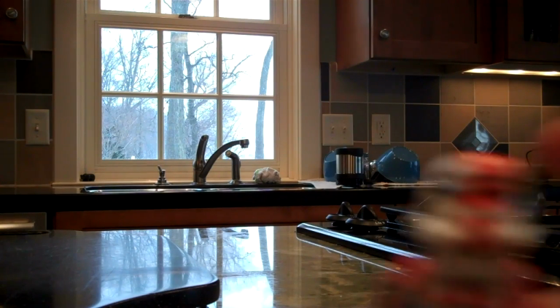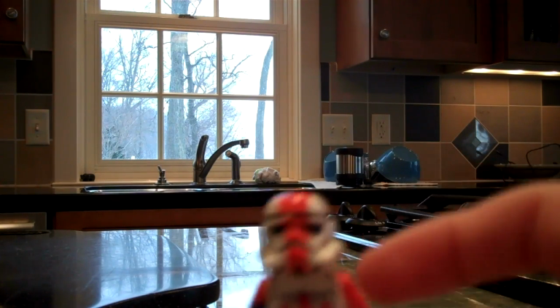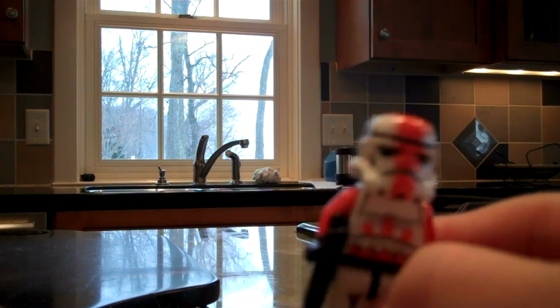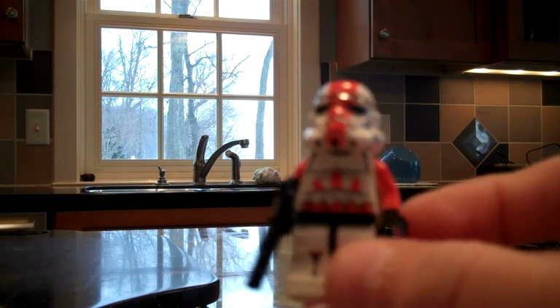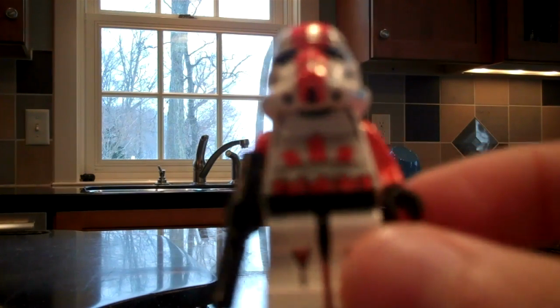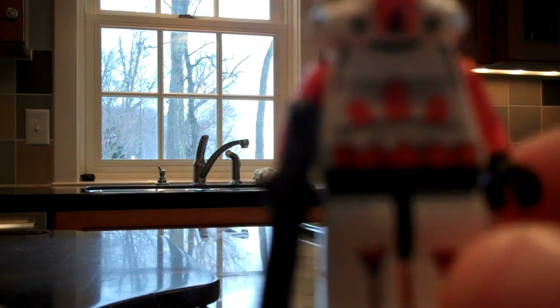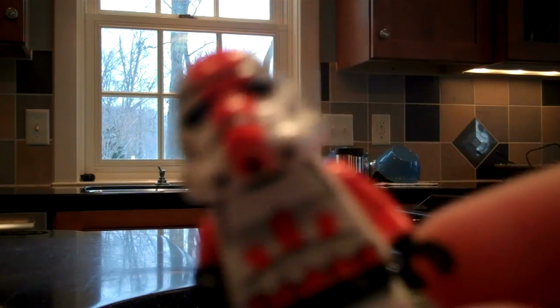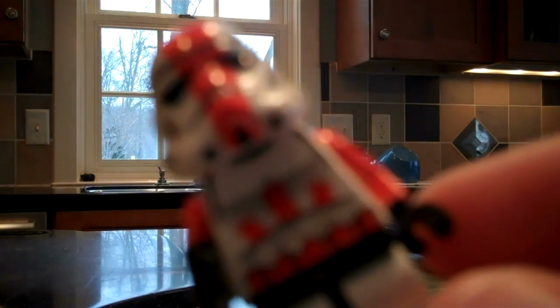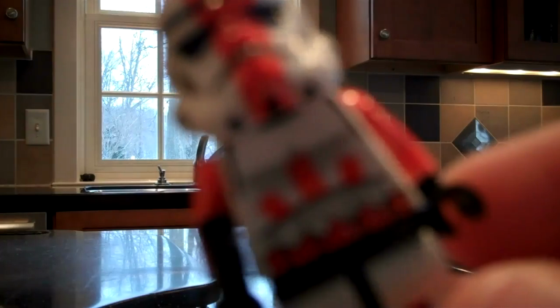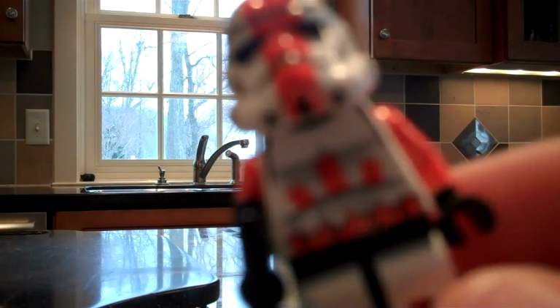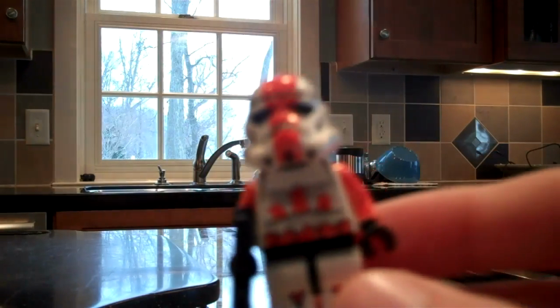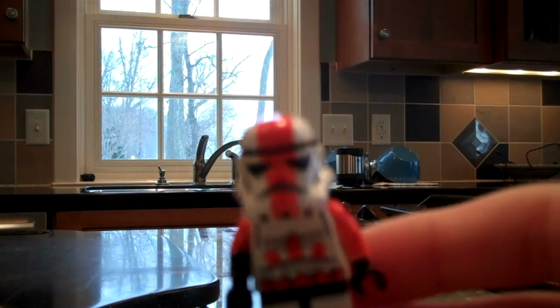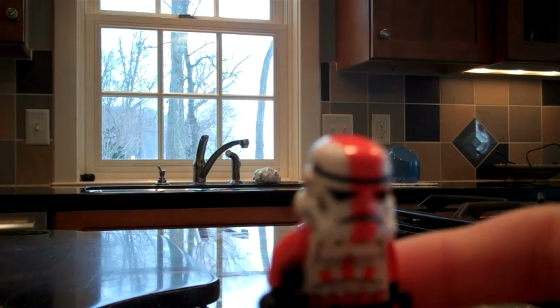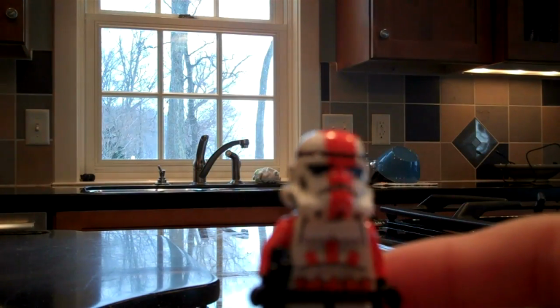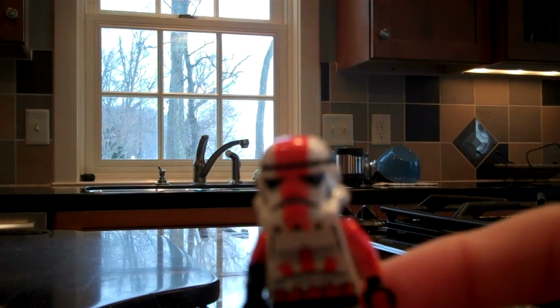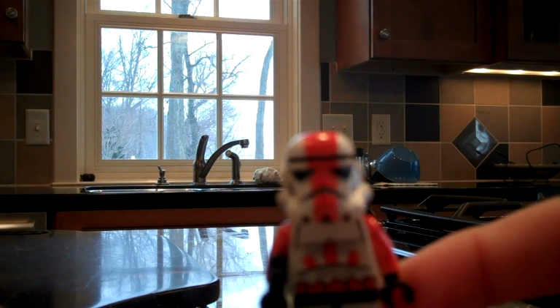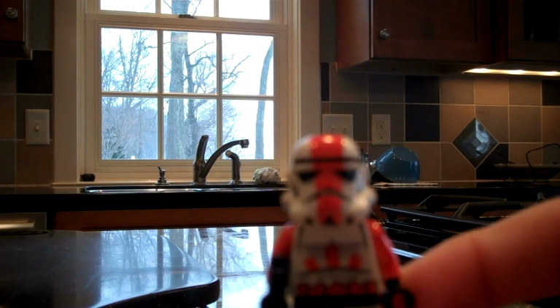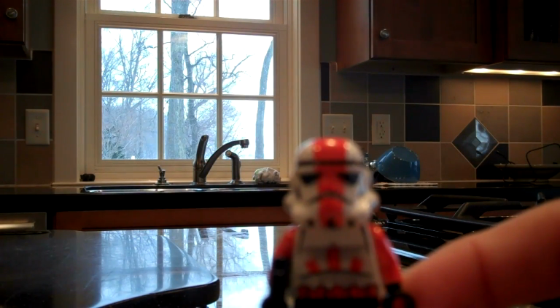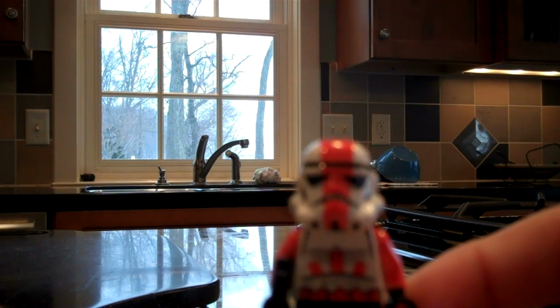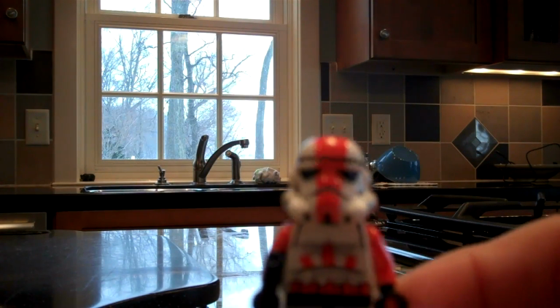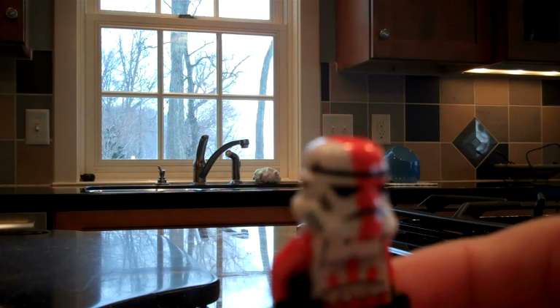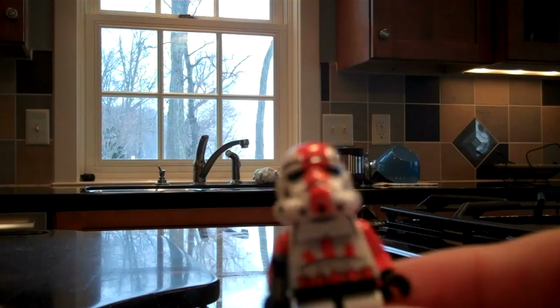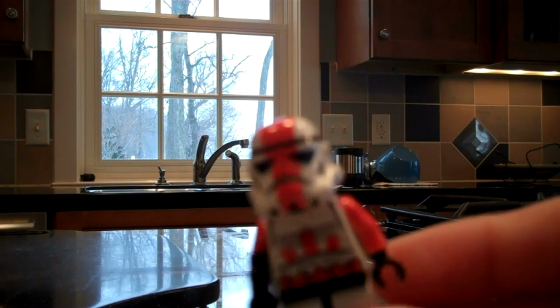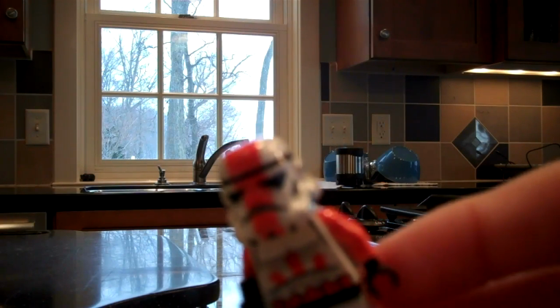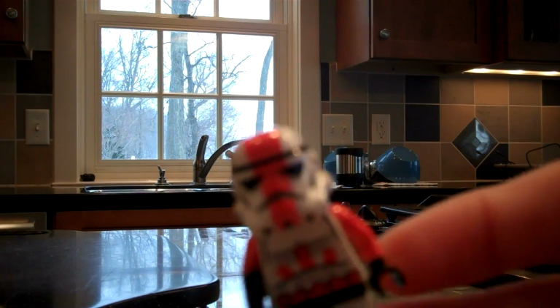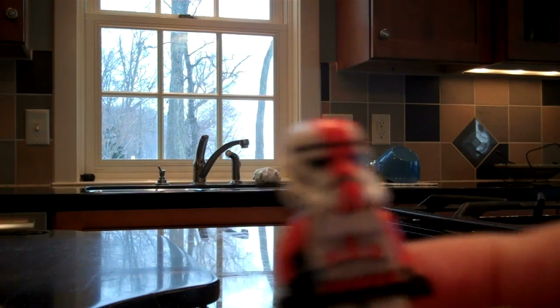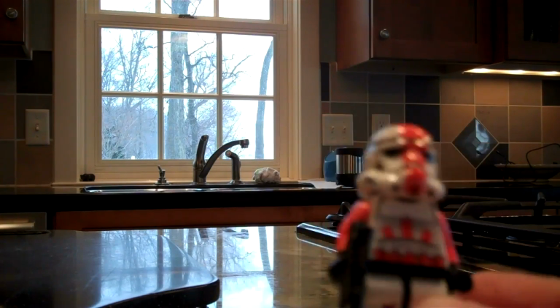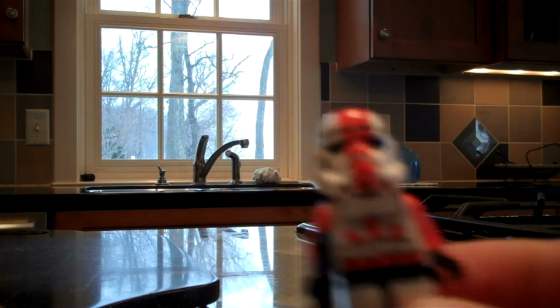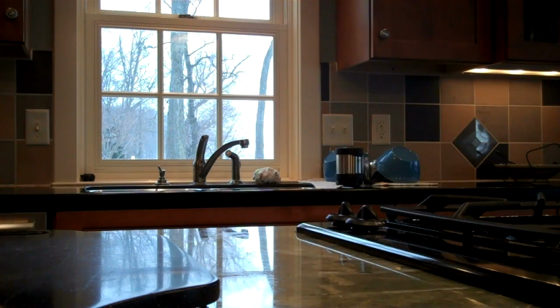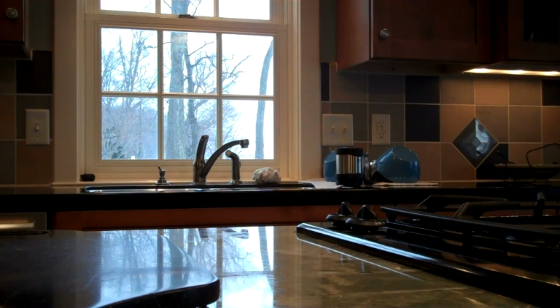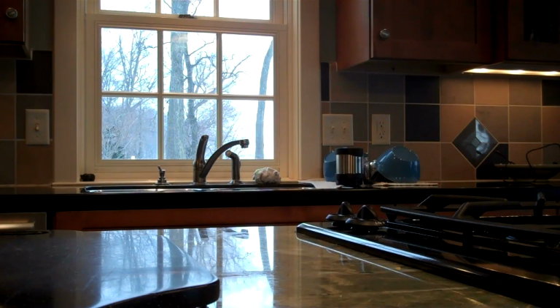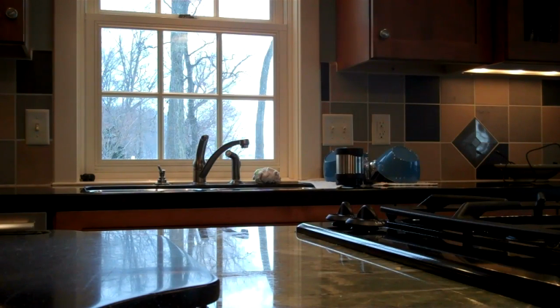Here's my Commander Cody. I'm not sure if you can see that, but I just took a normal Stormtrooper body and helmet and put a stripe and colored the arms.